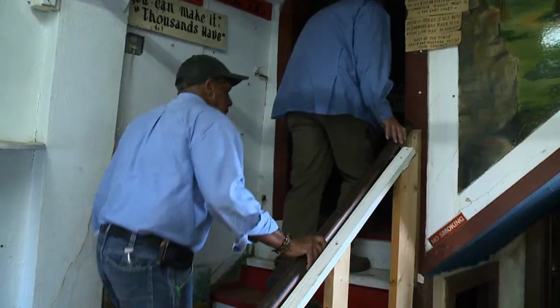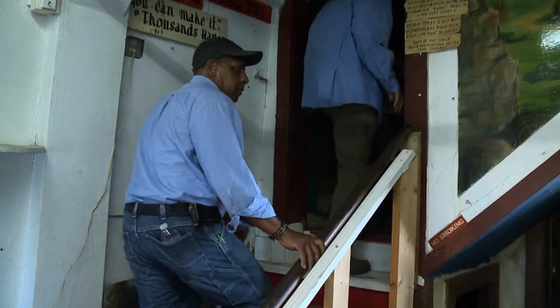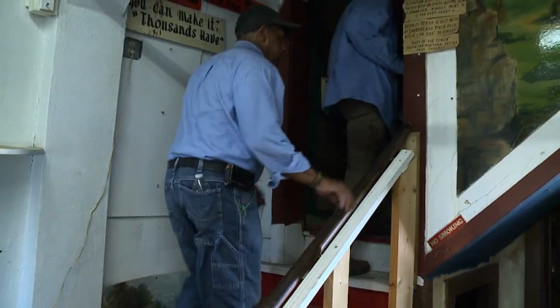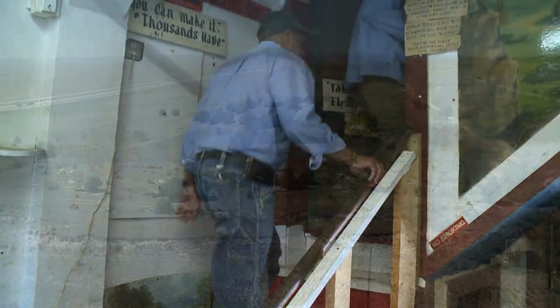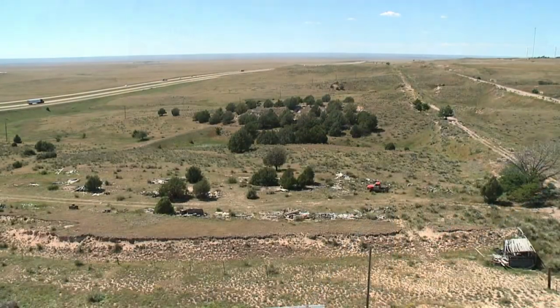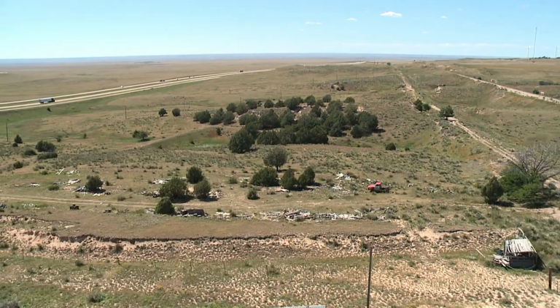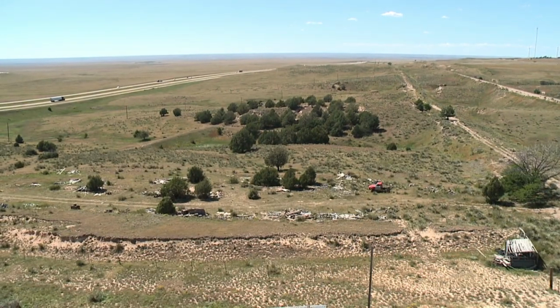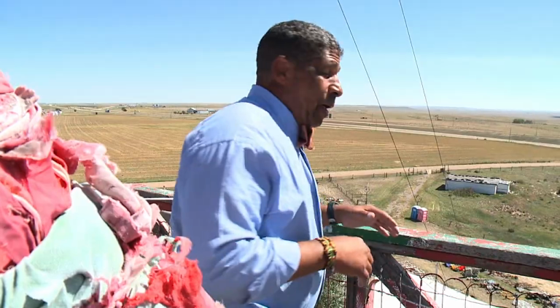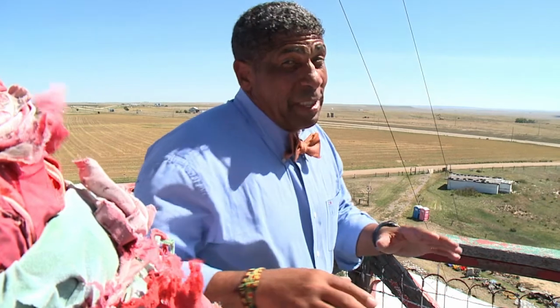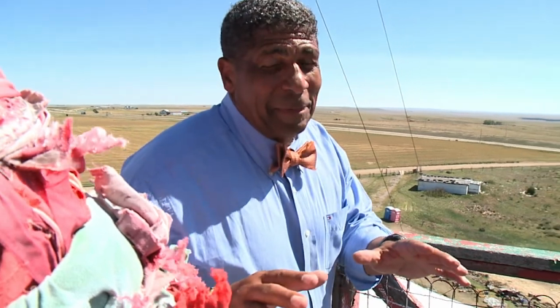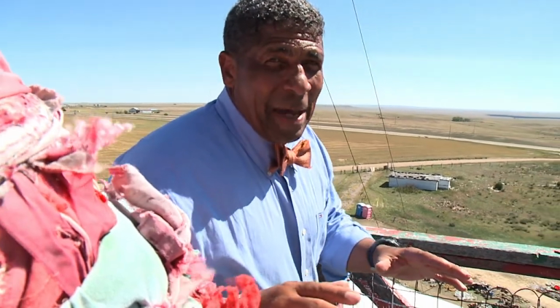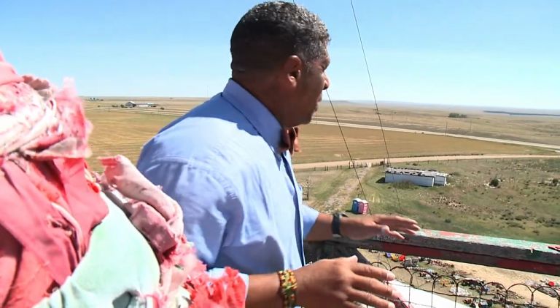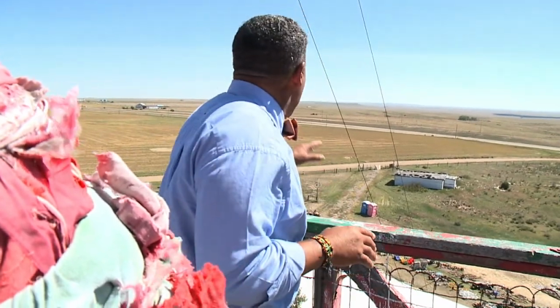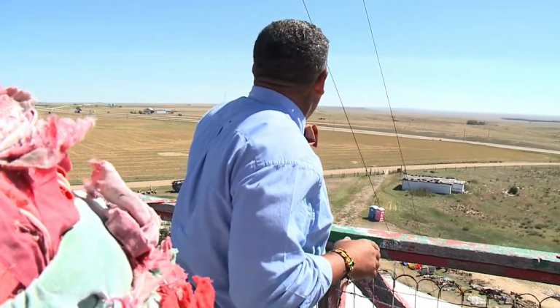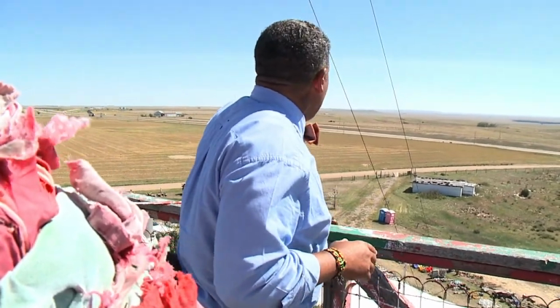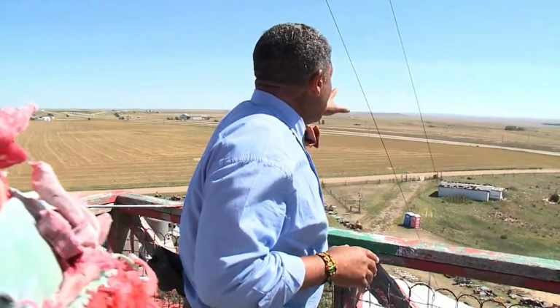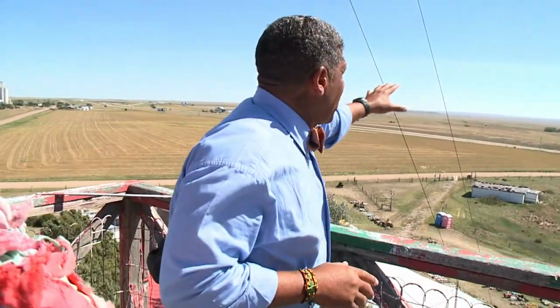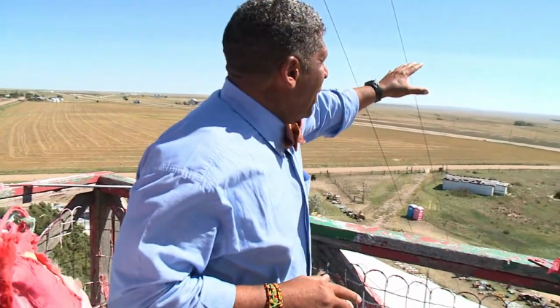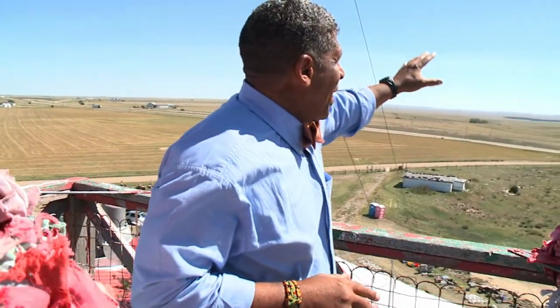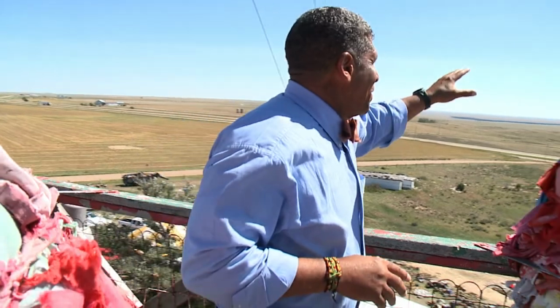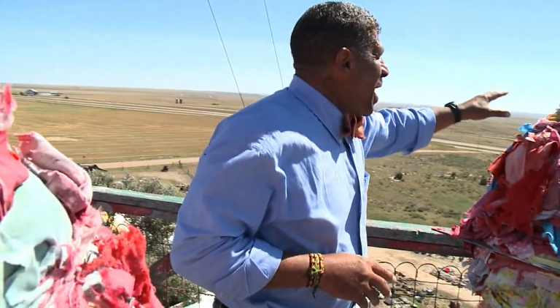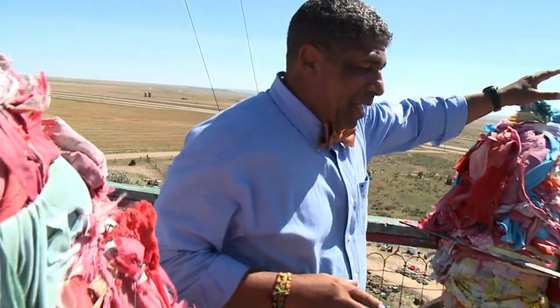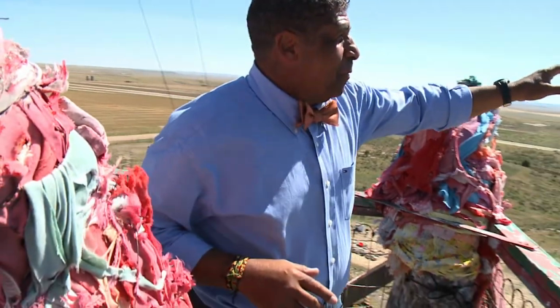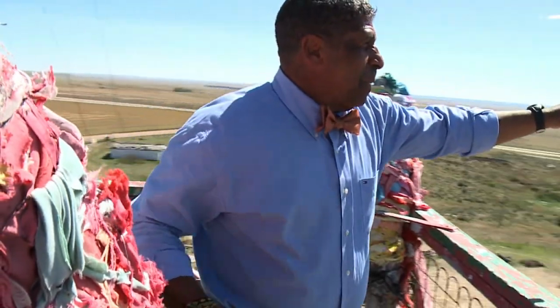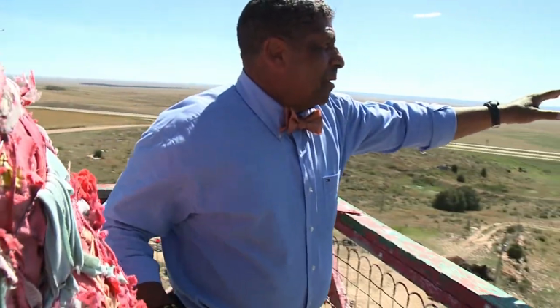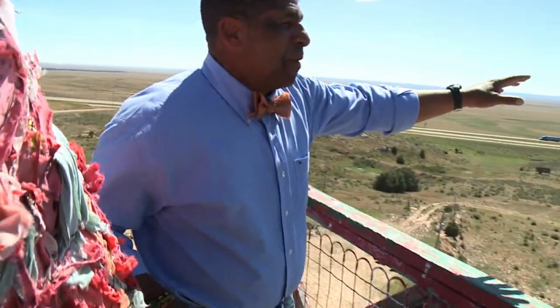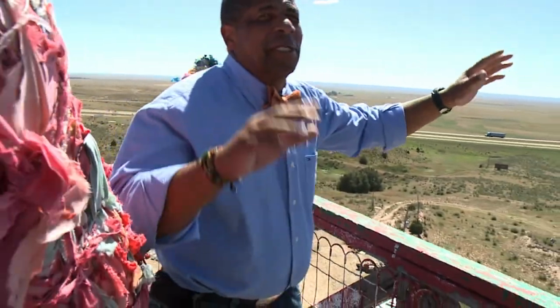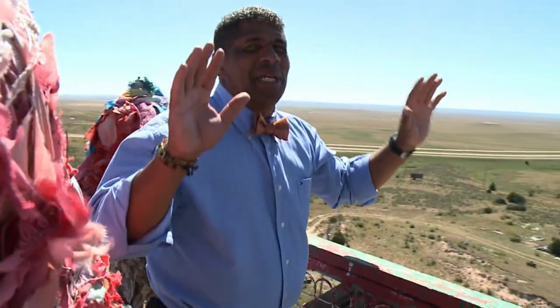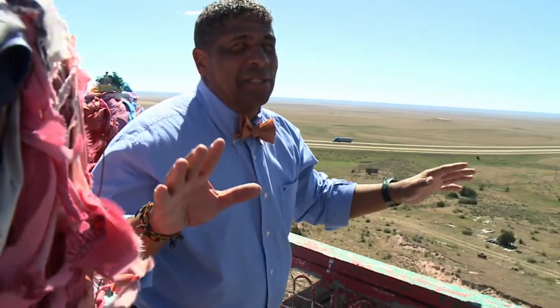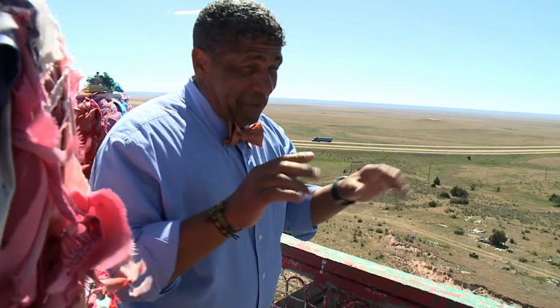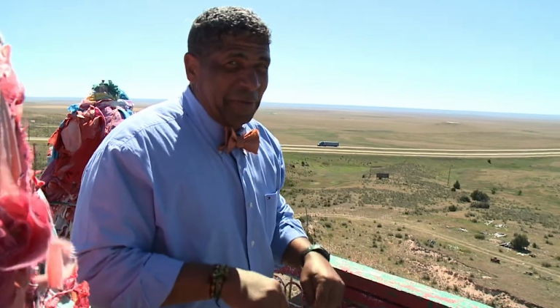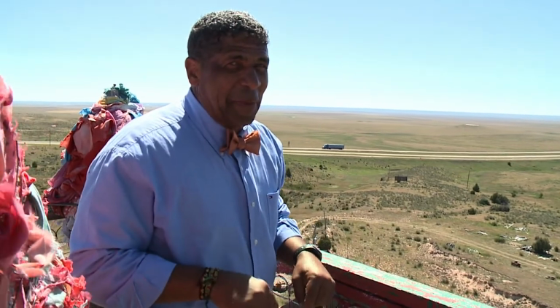It's kind of neat where you can see all the rows from up here. We did make it up to the top of the Wonder View Tower. Over here you can see Oklahoma, Kansas, Nebraska, and then we swing back around to Colorado. You can see six states from this very spot.